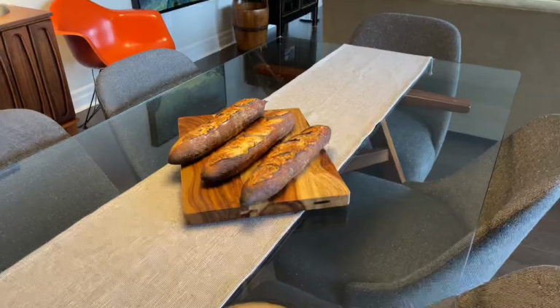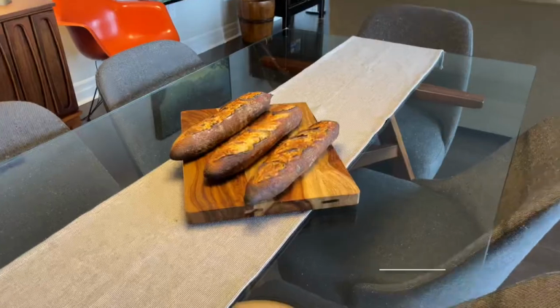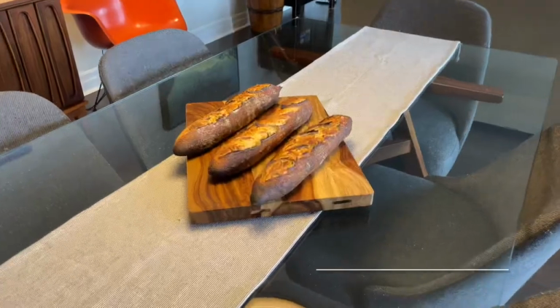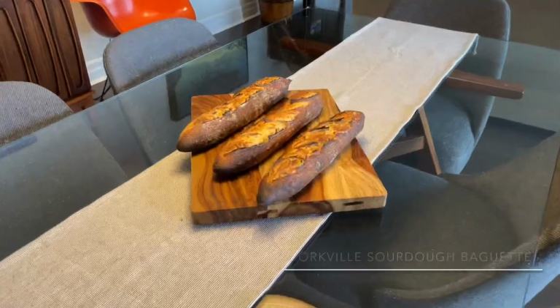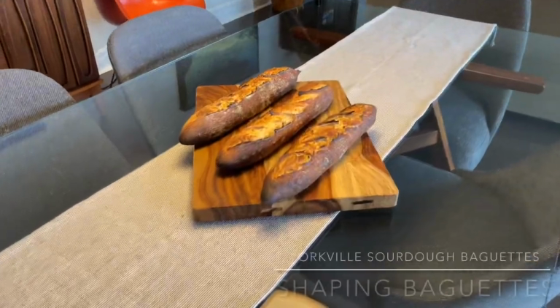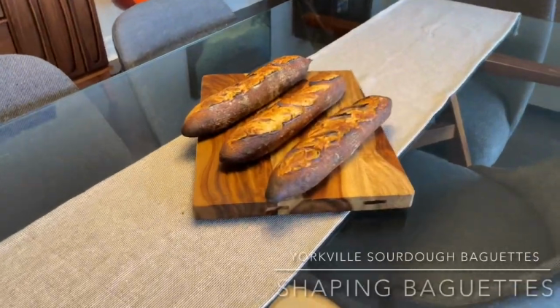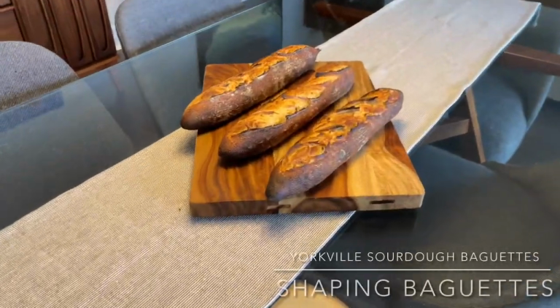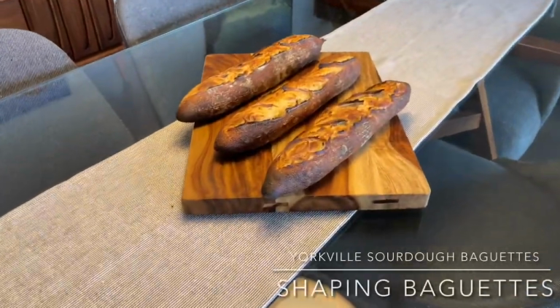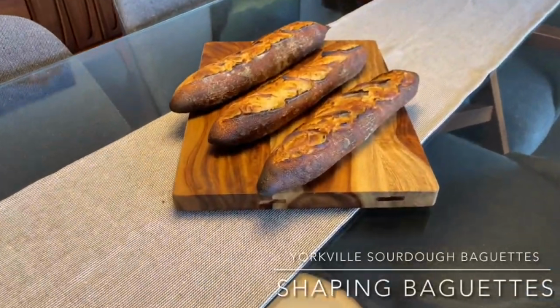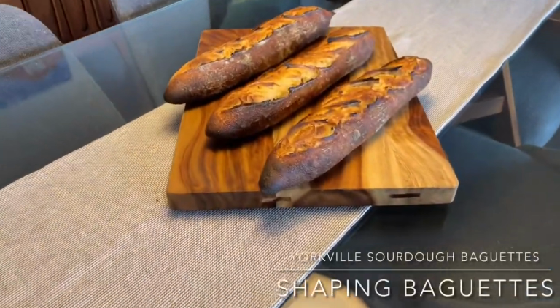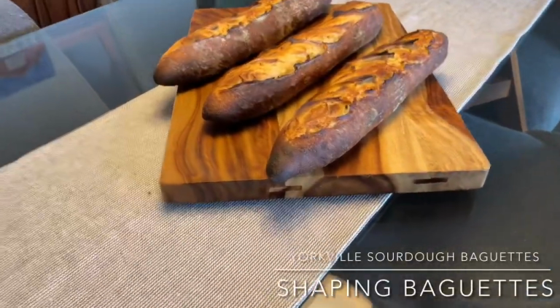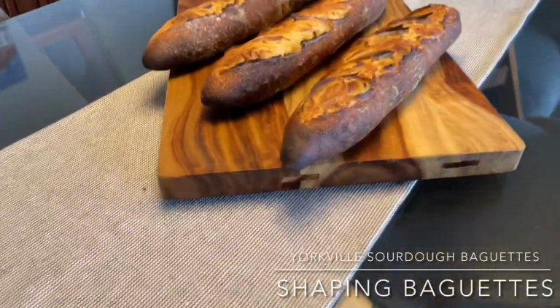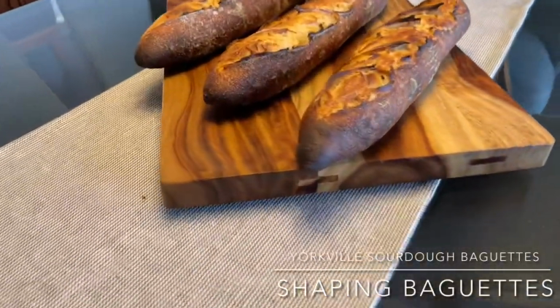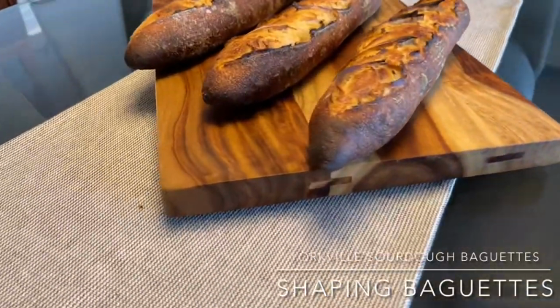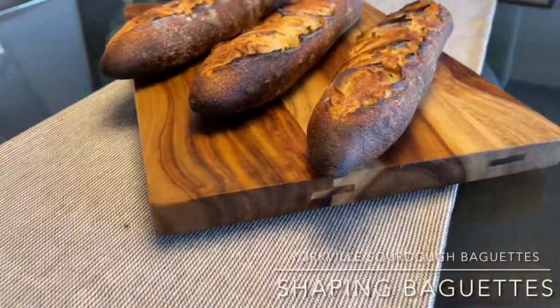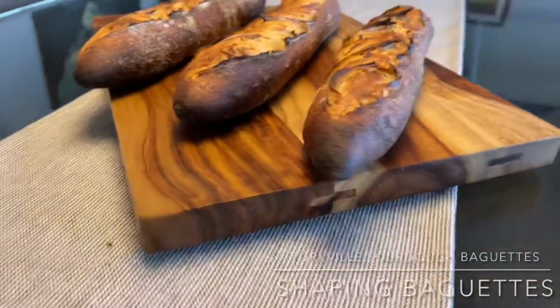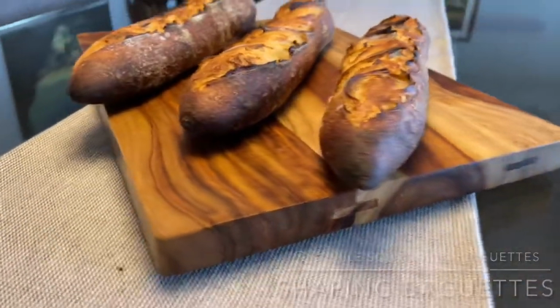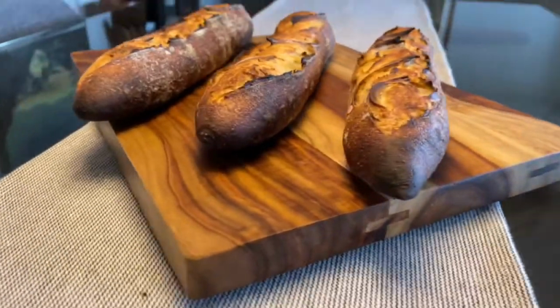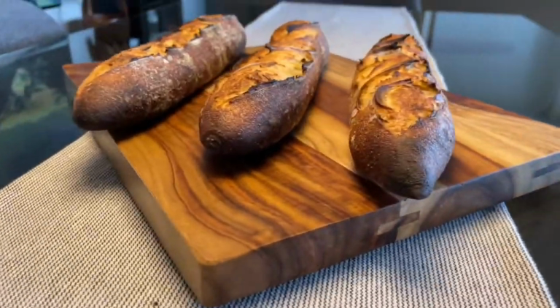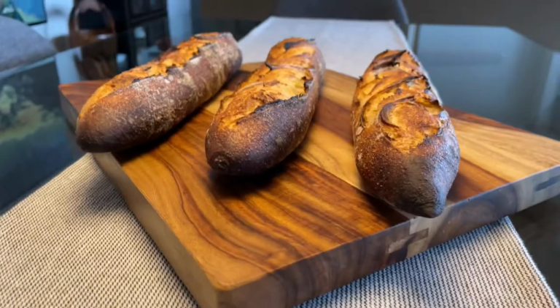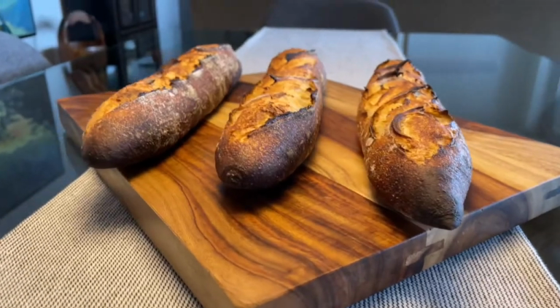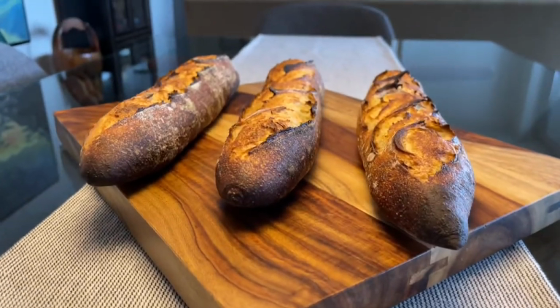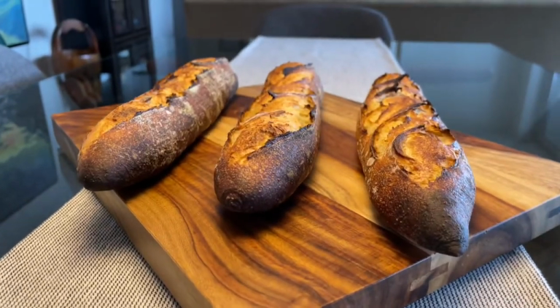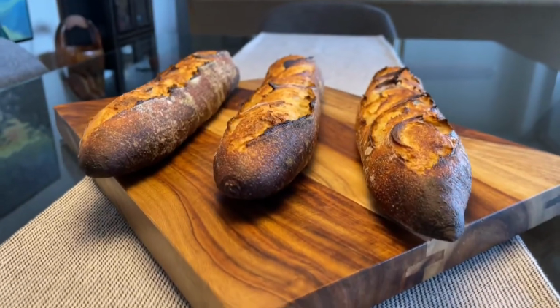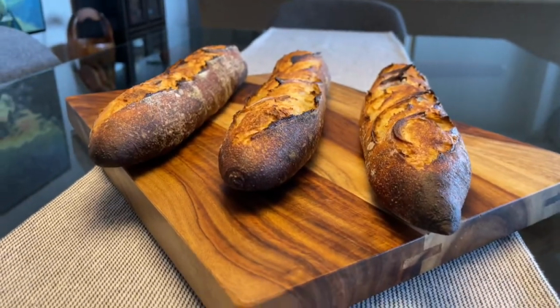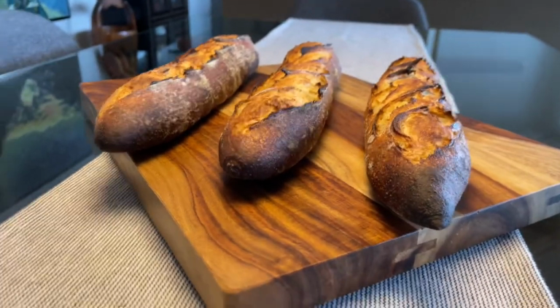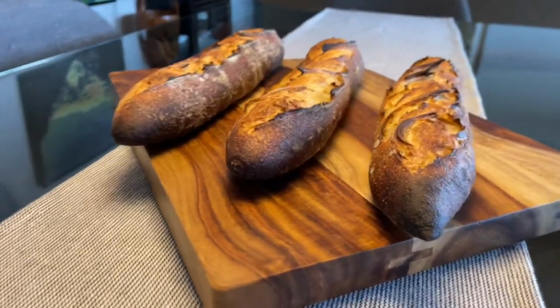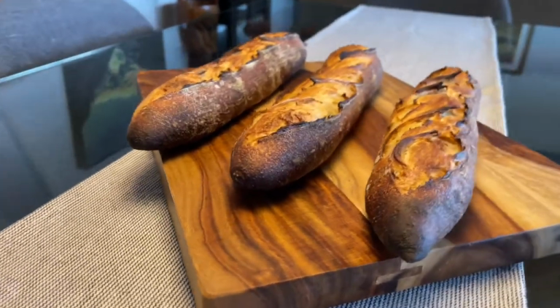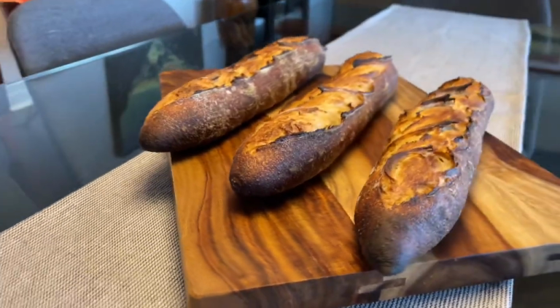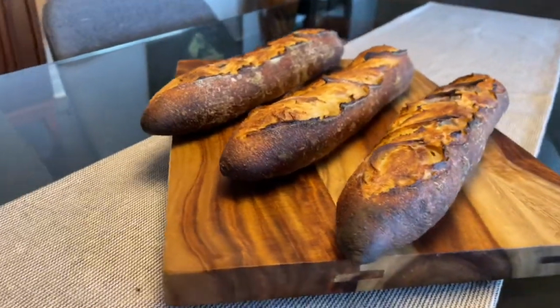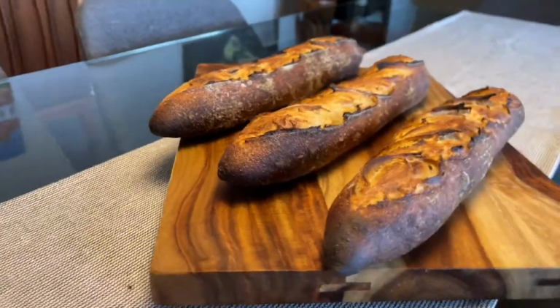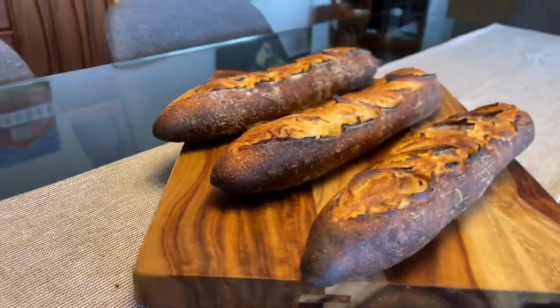In this video, I show you how to shape and score your baguettes so you can get explosive bloom and open crumb.